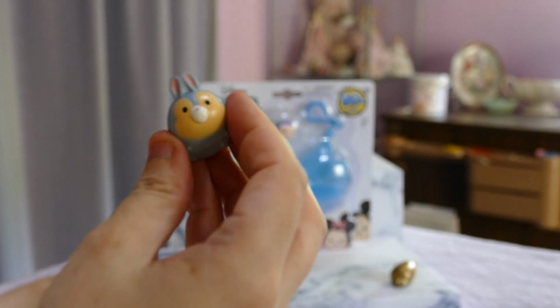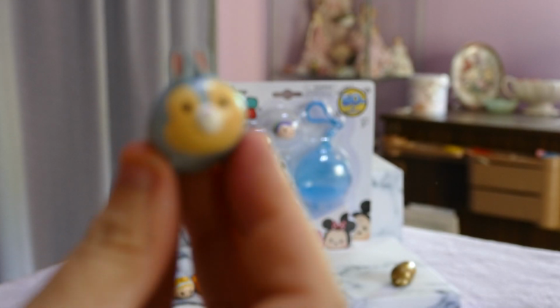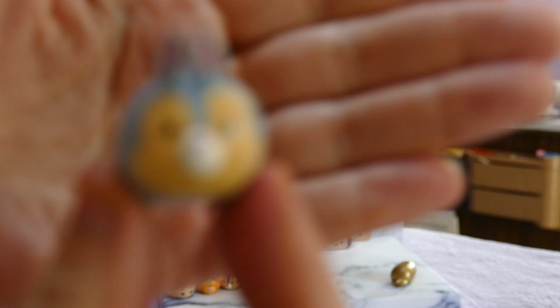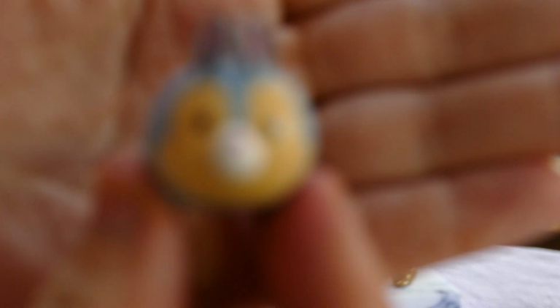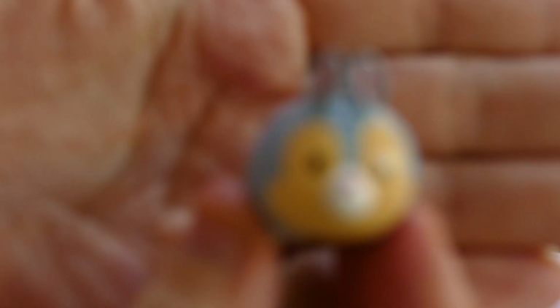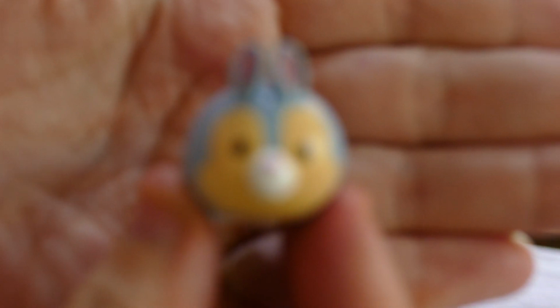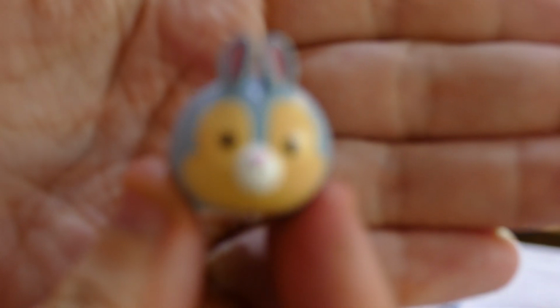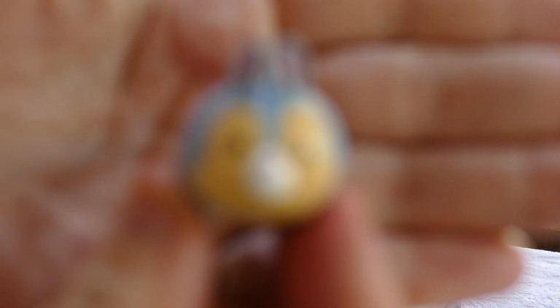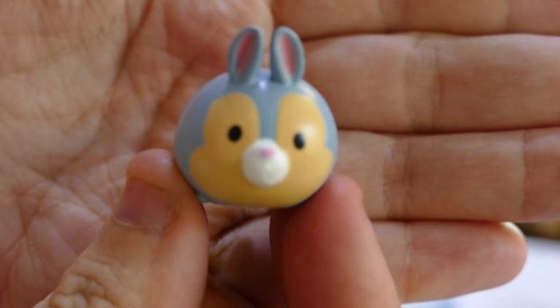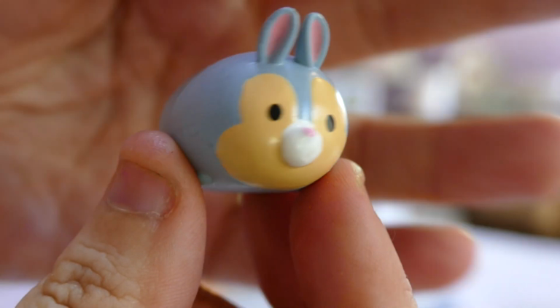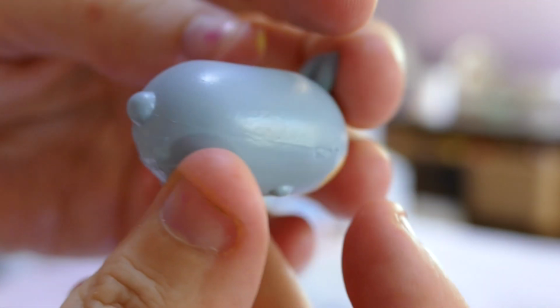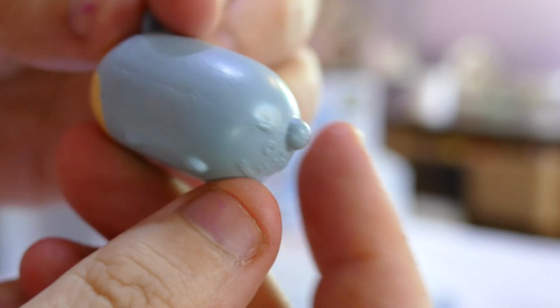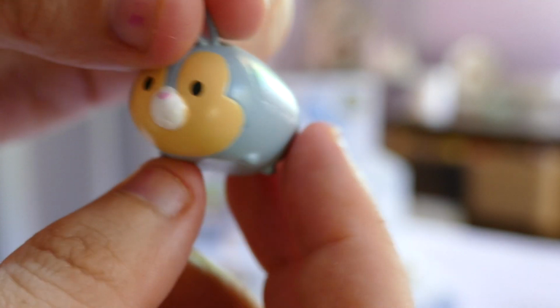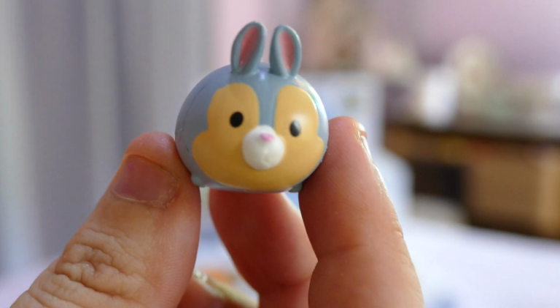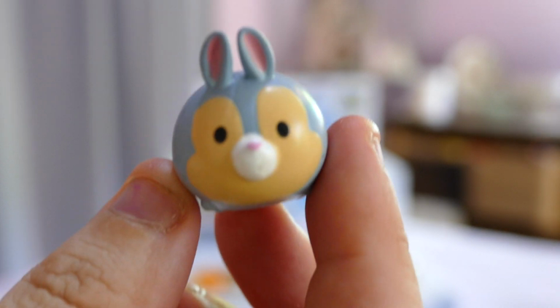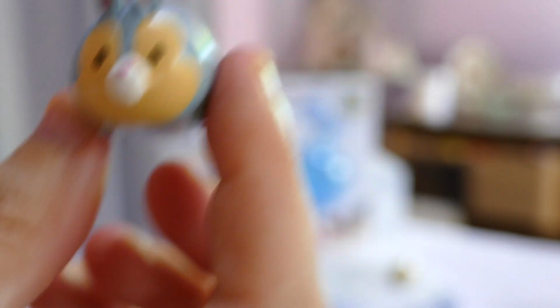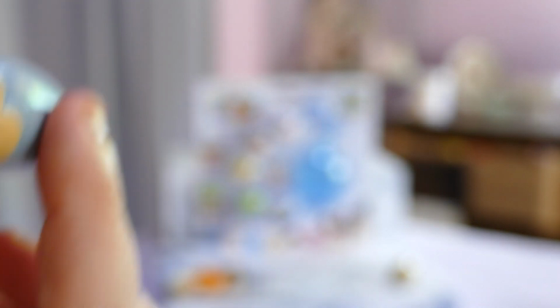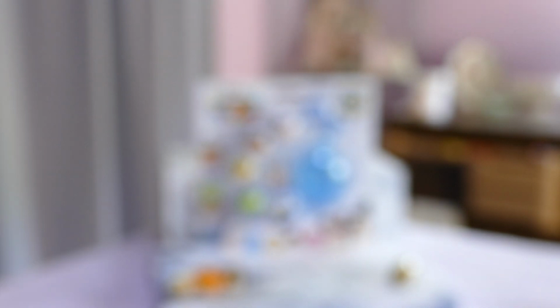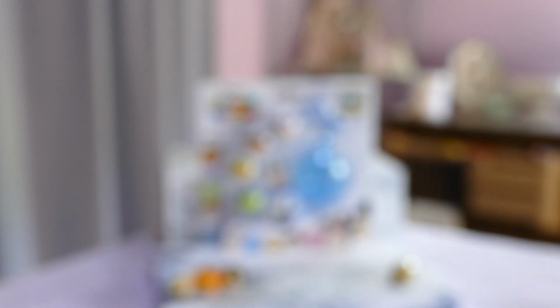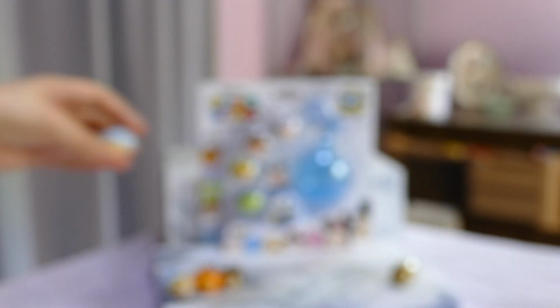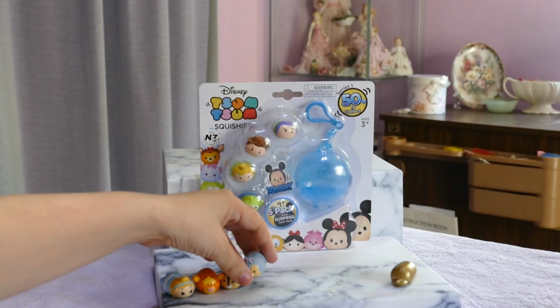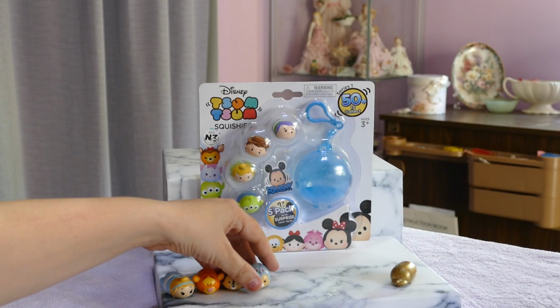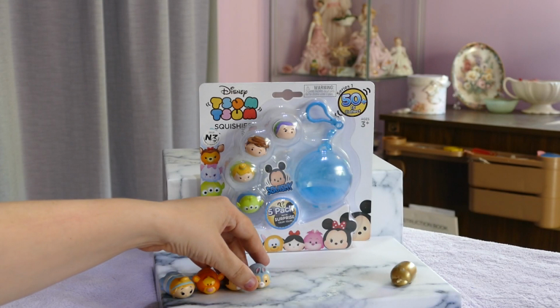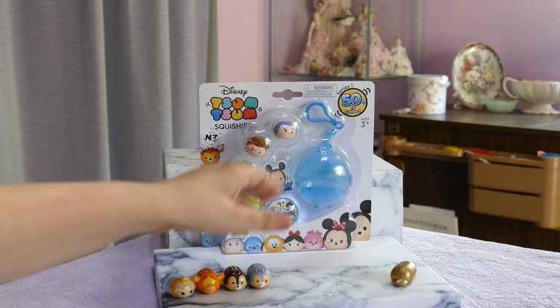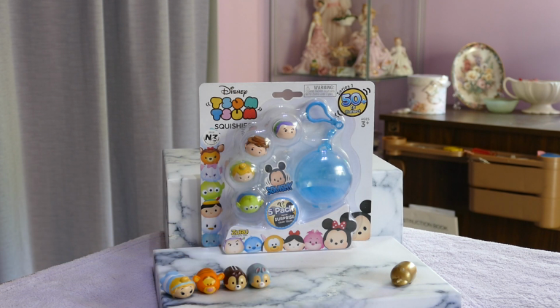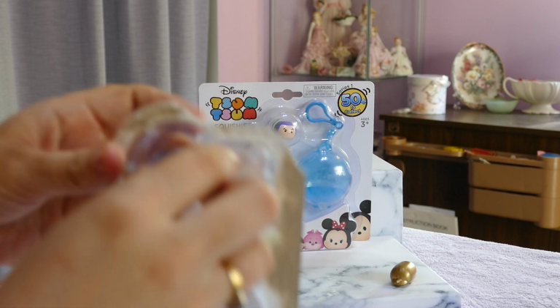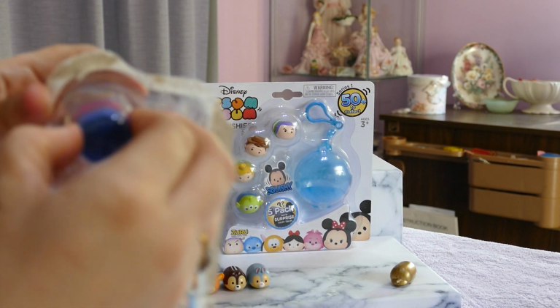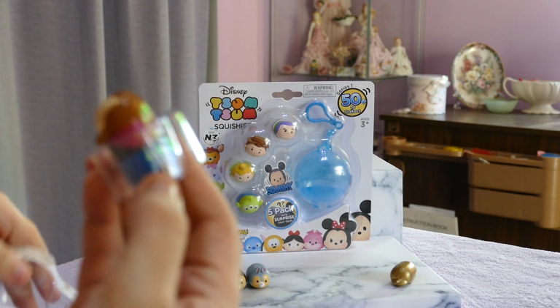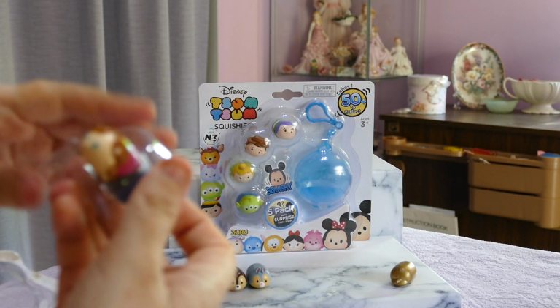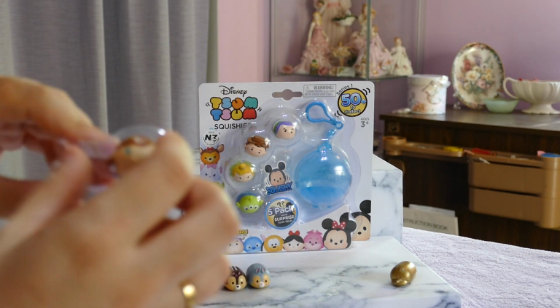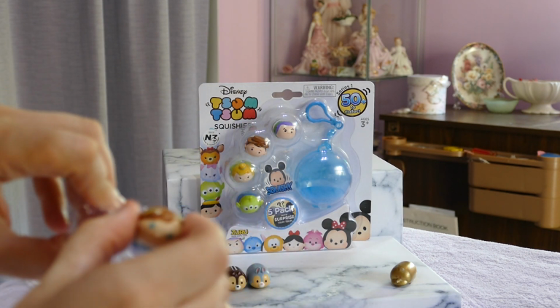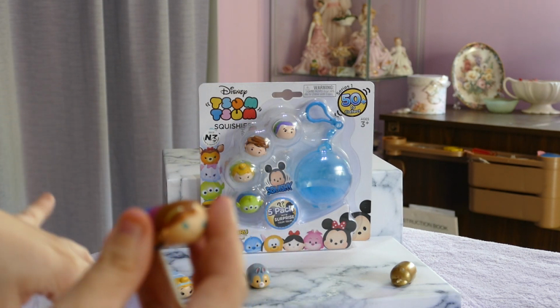We have the Thumper. Boing, boing, boing! I really love the animal ones. I prefer the animal ones to the people.